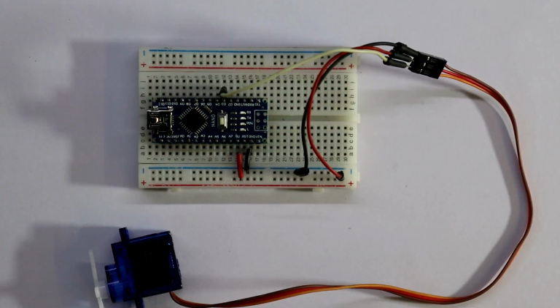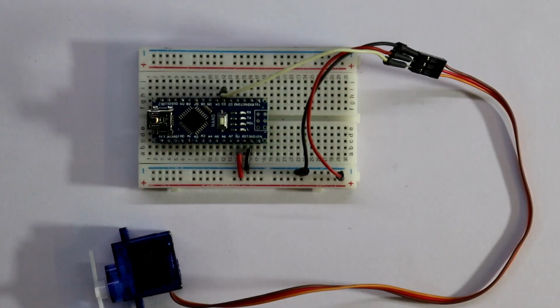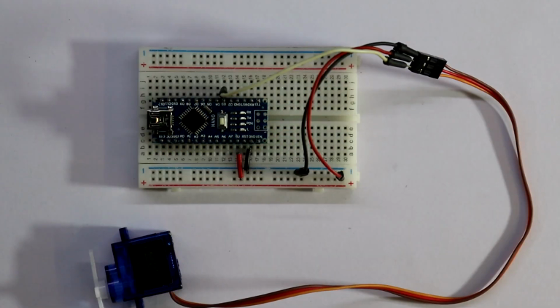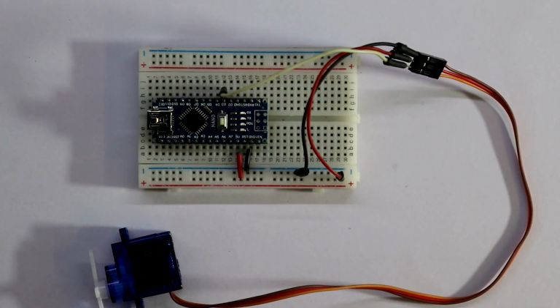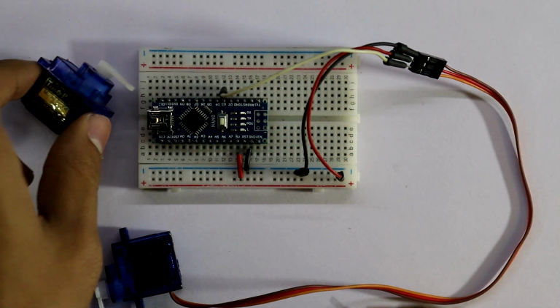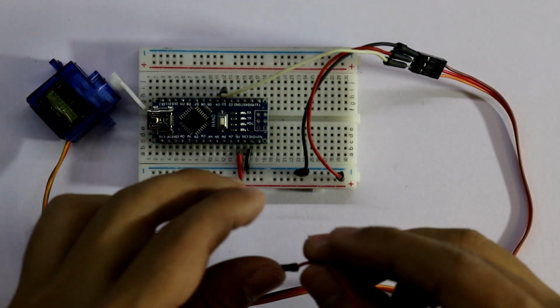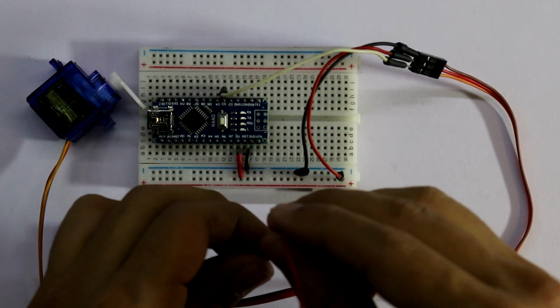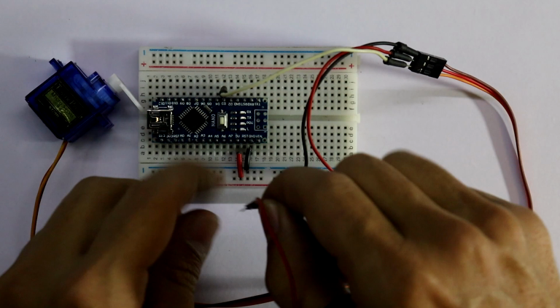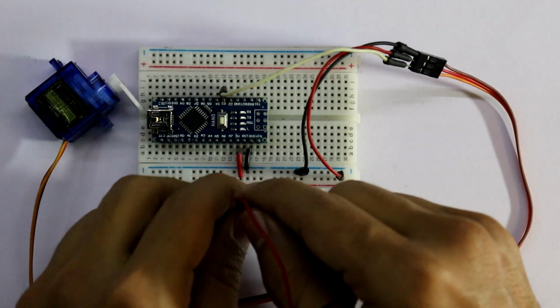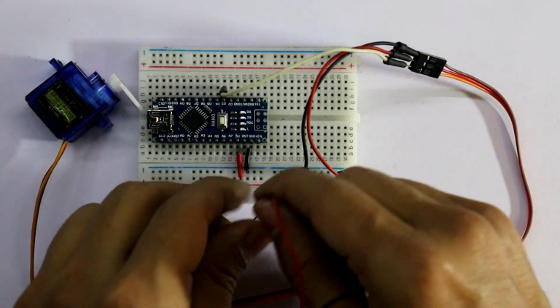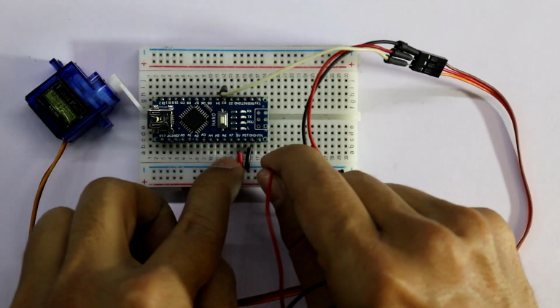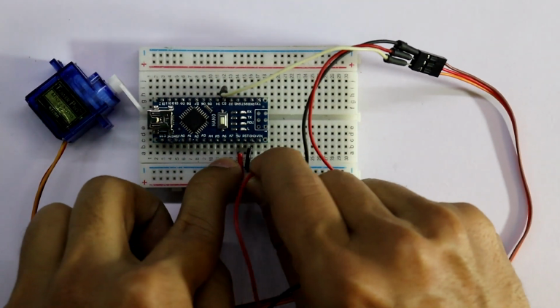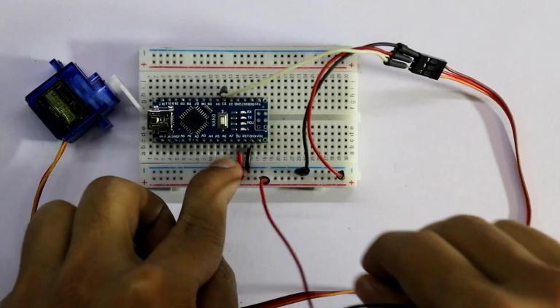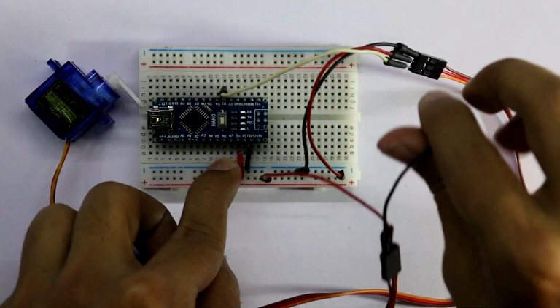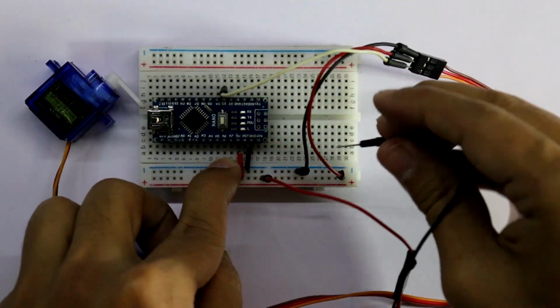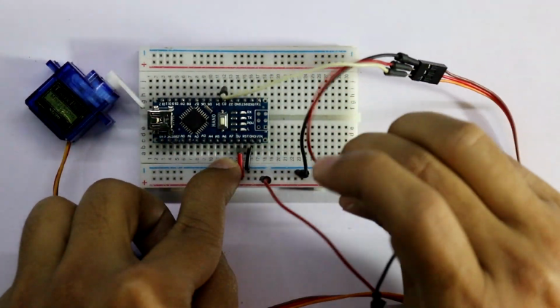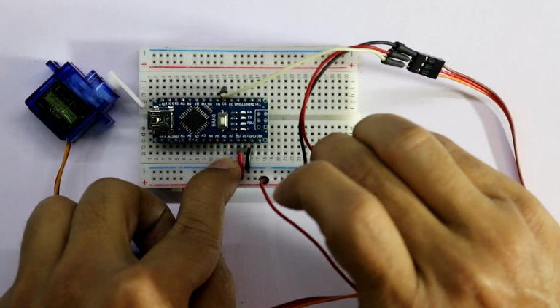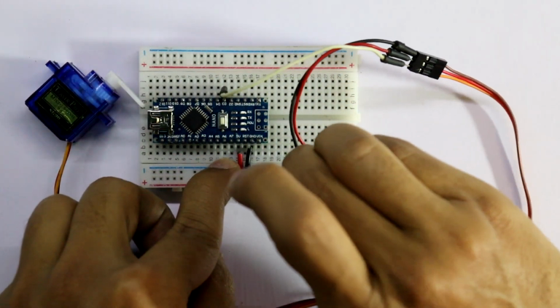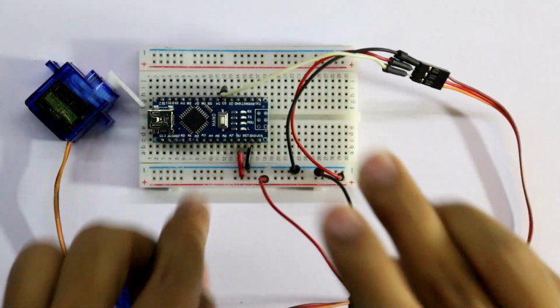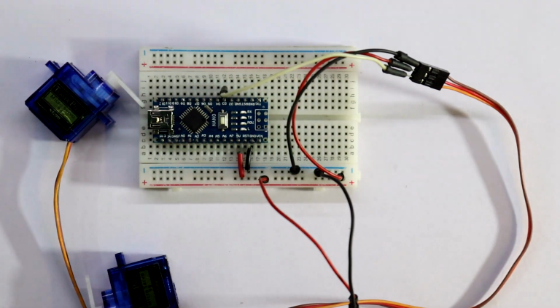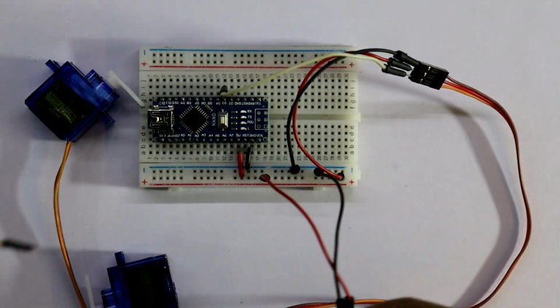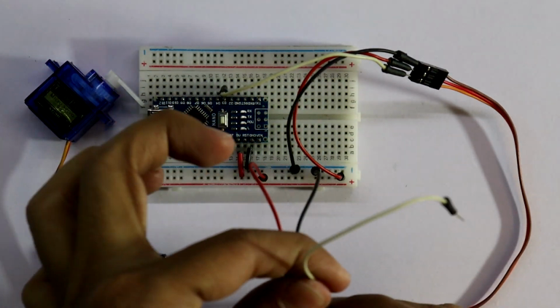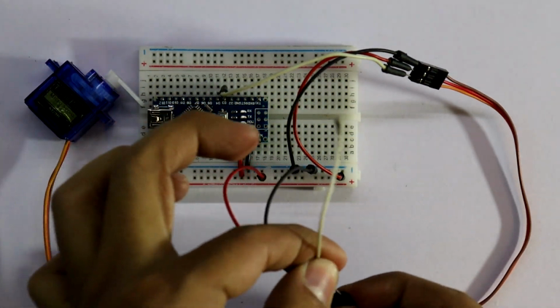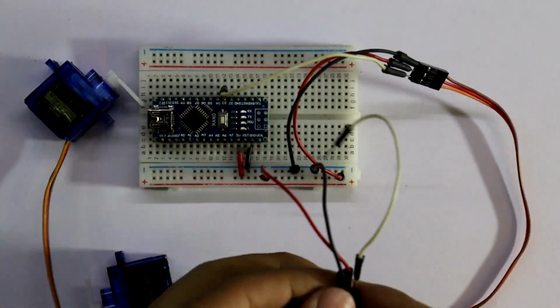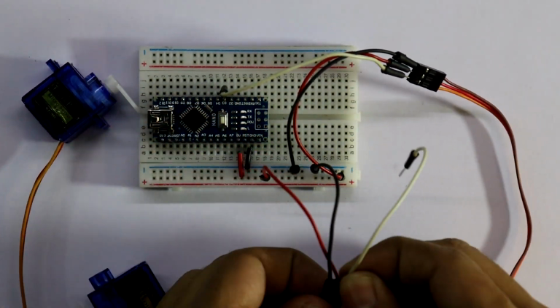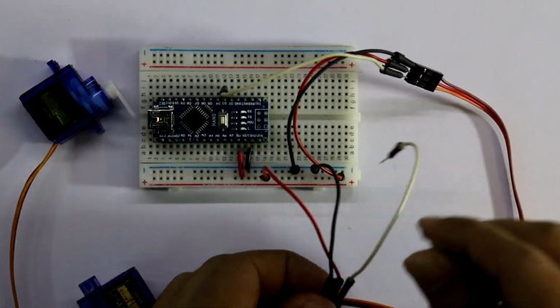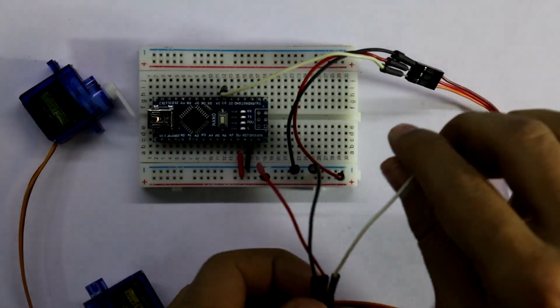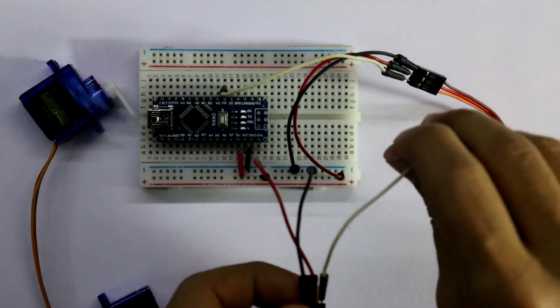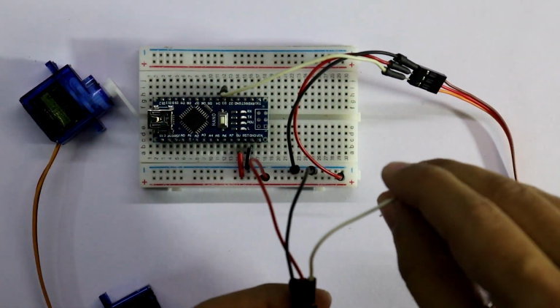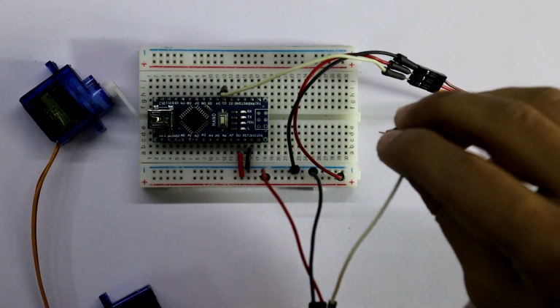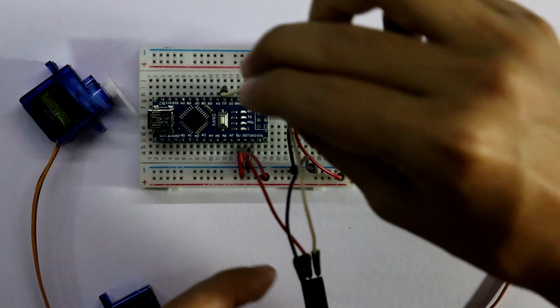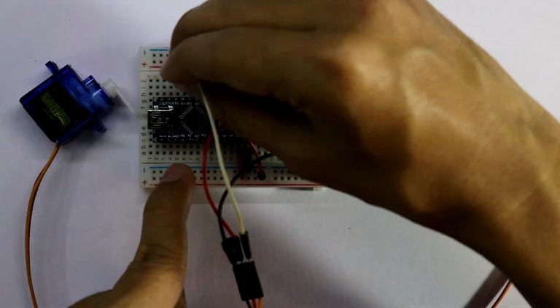Now connecting the second servo. Here it is positive and the negative. The signal is connected to pin number five.